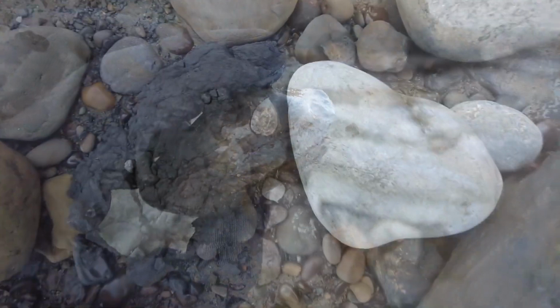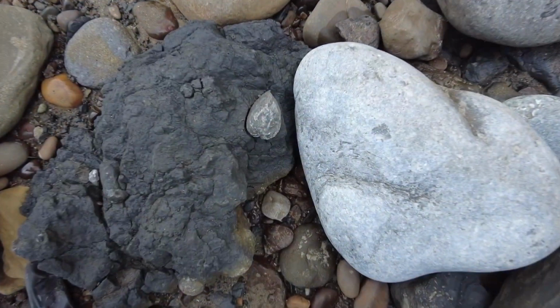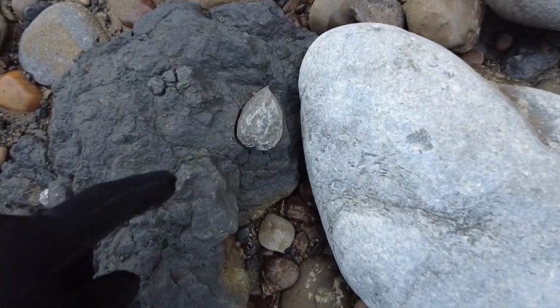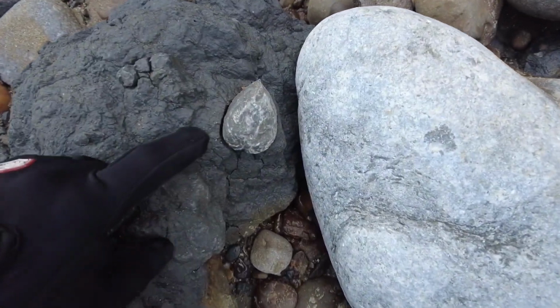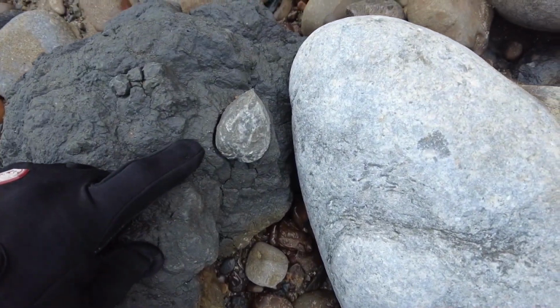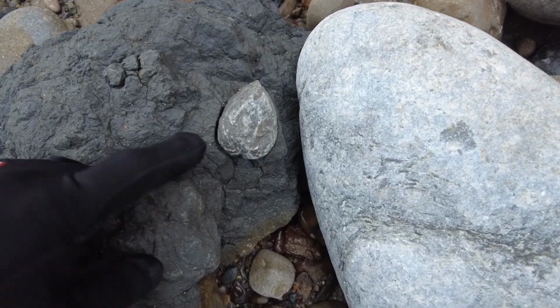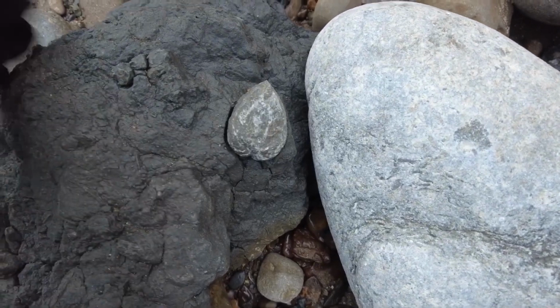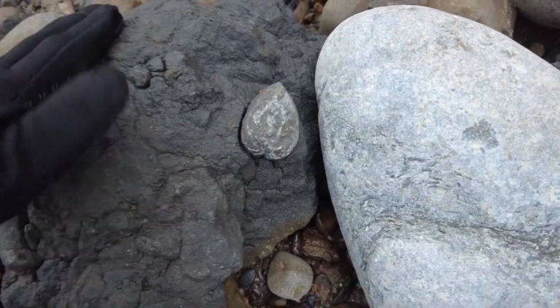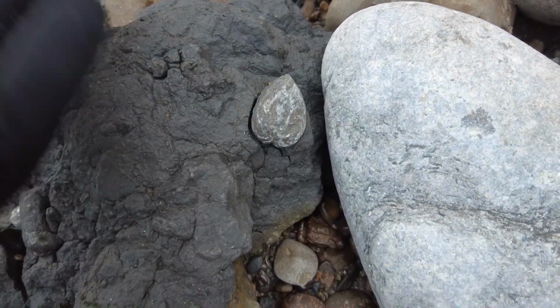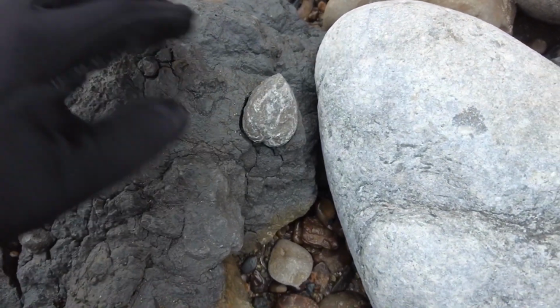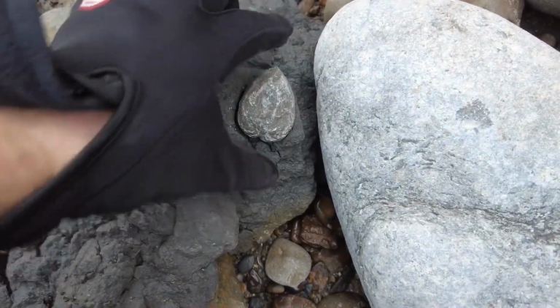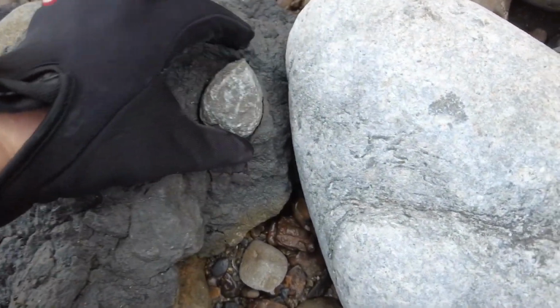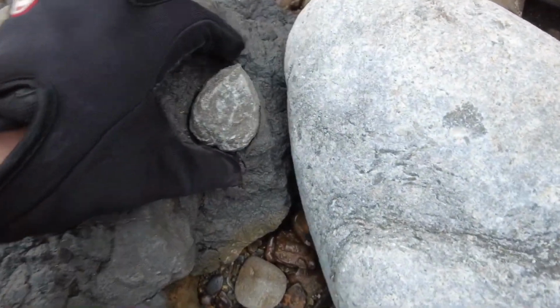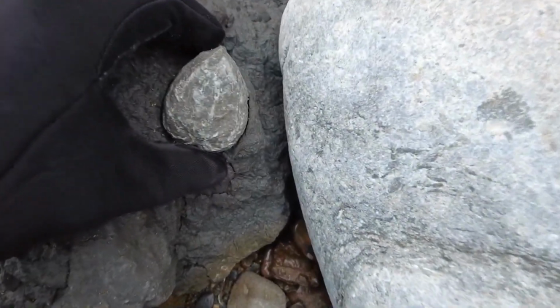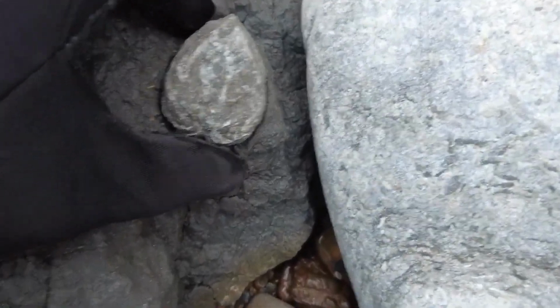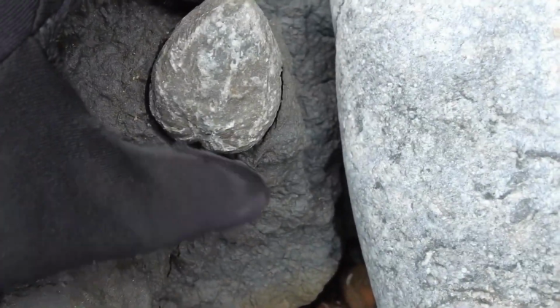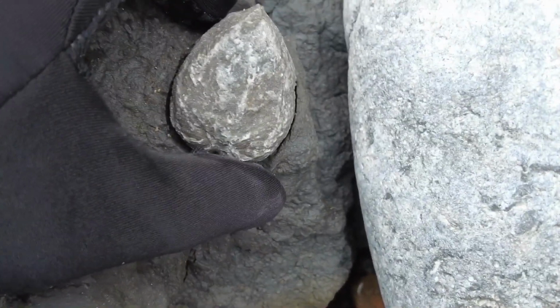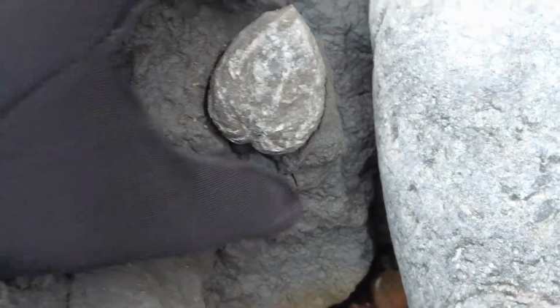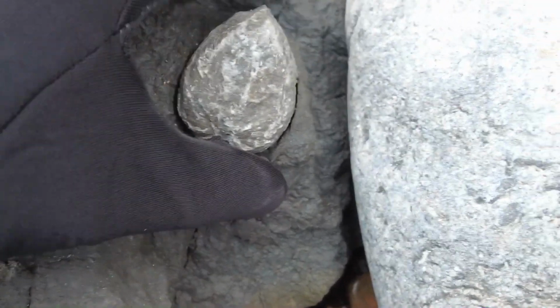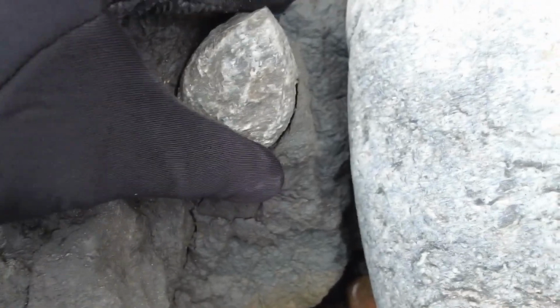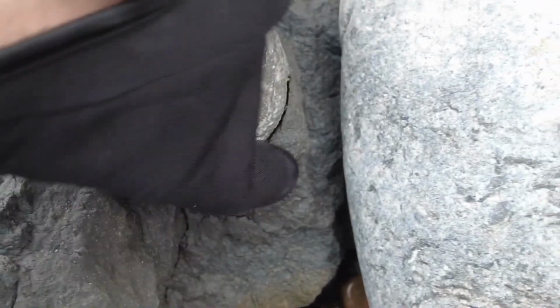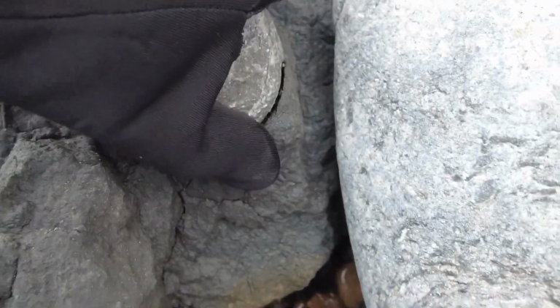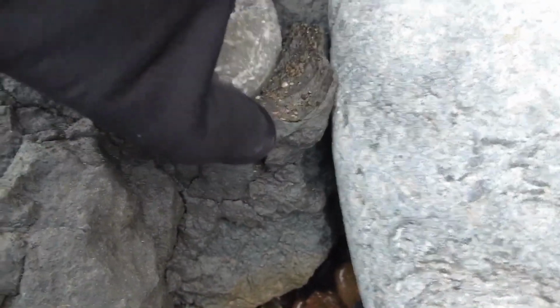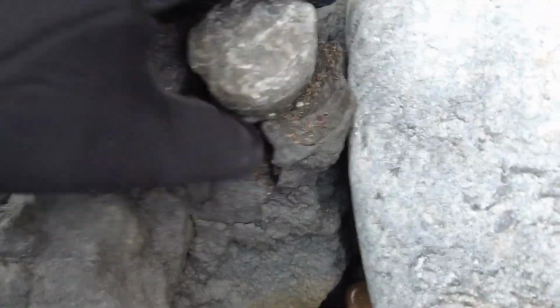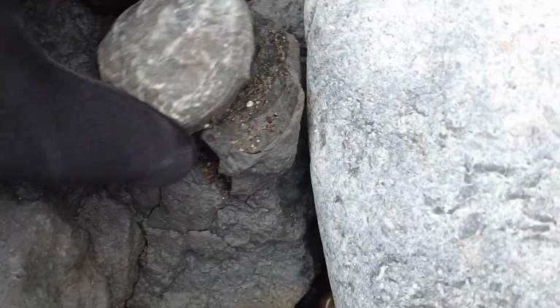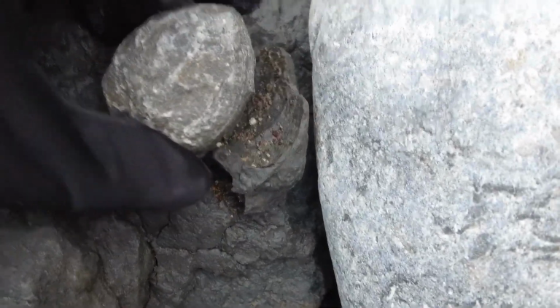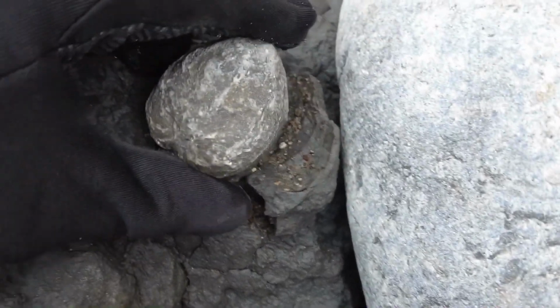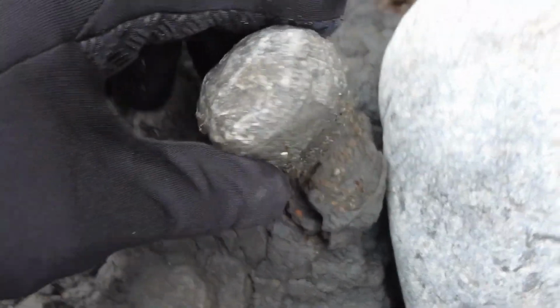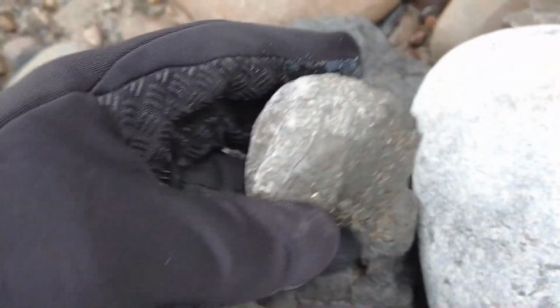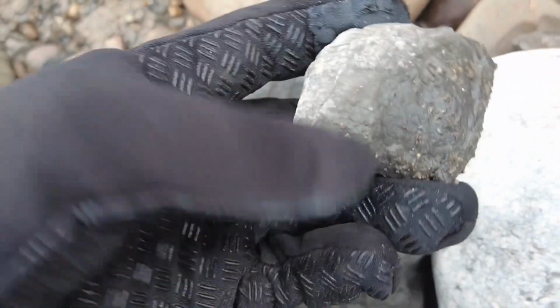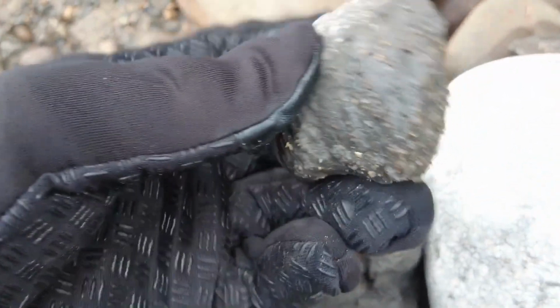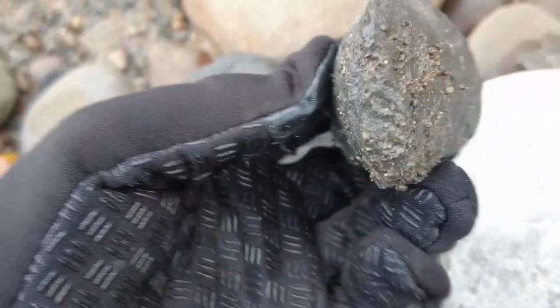I've just spotted this in this big shale block — a nice bivalve shell that I'm gonna extract. Hopefully it's loose enough. Yep. Very nice.